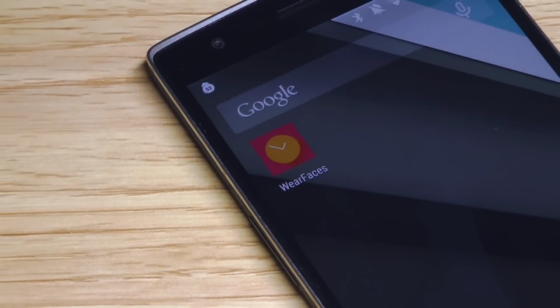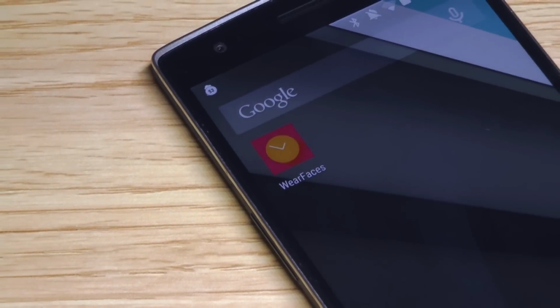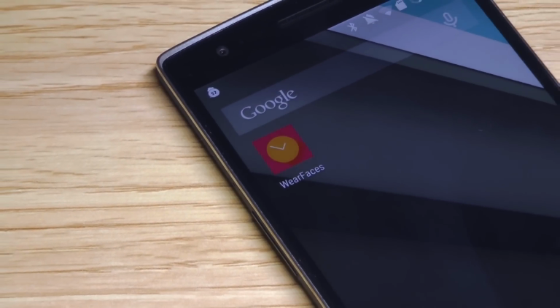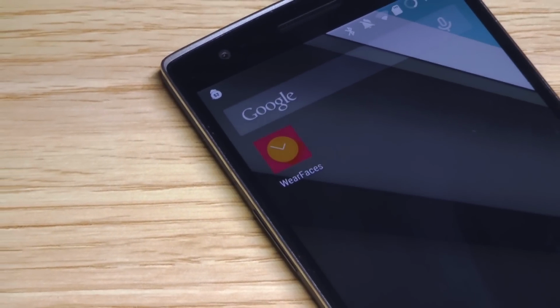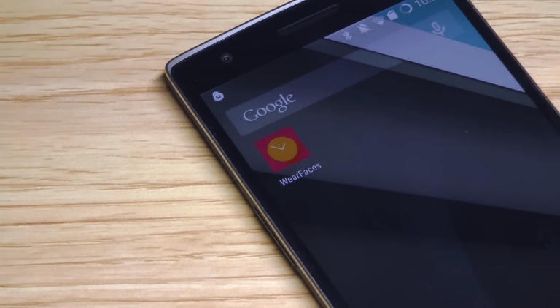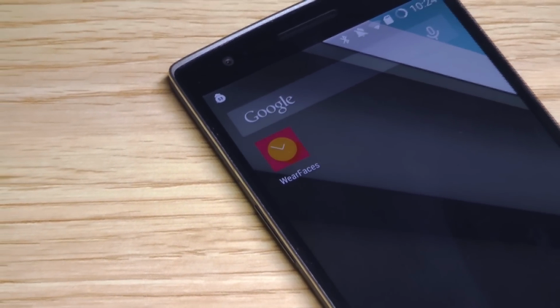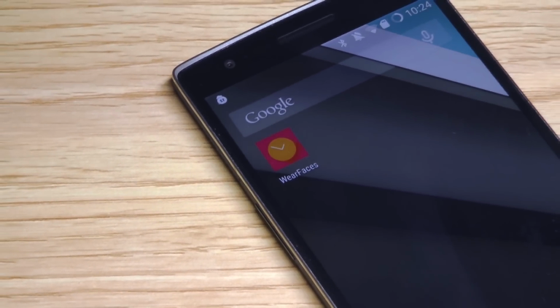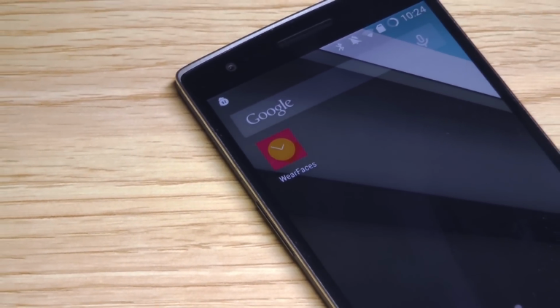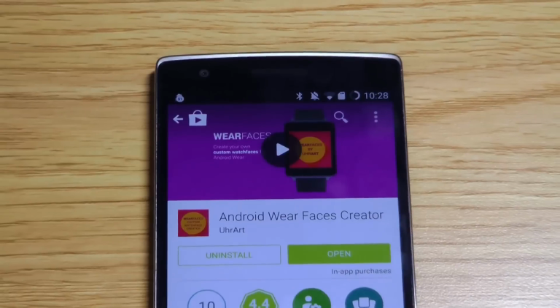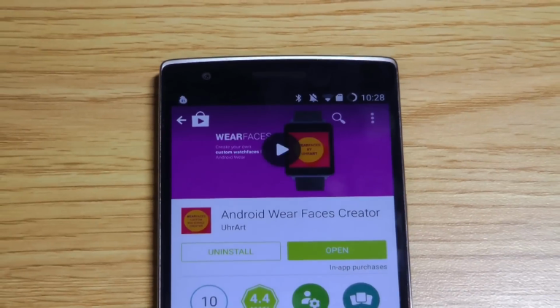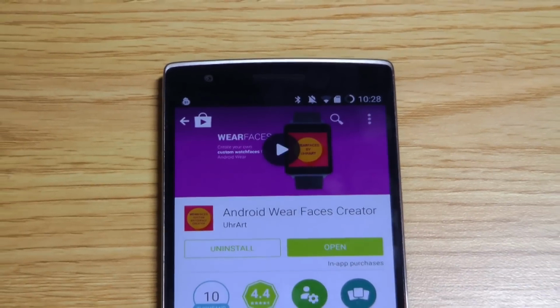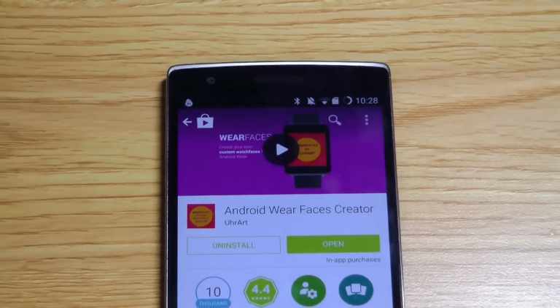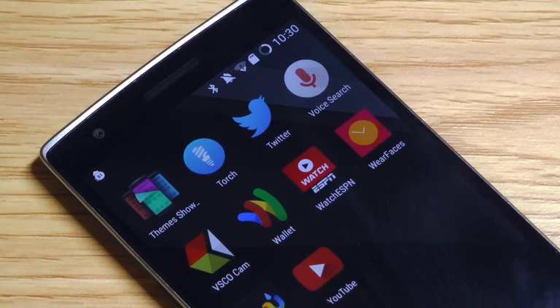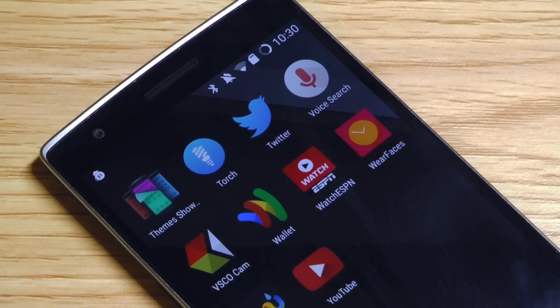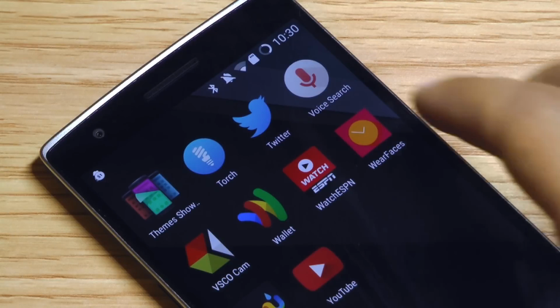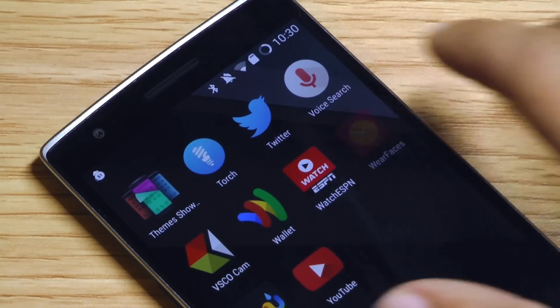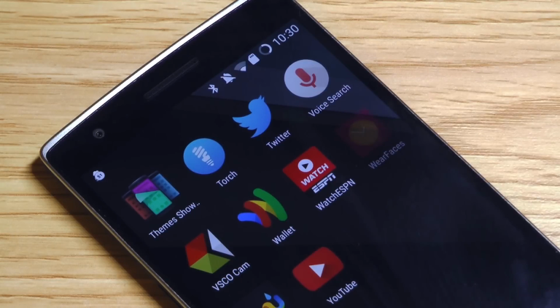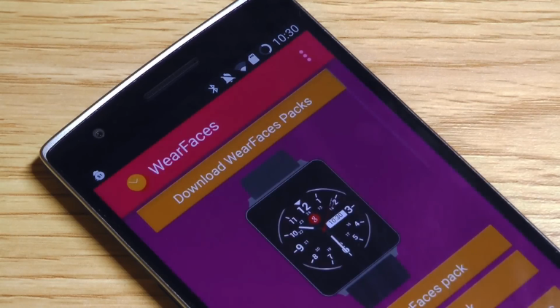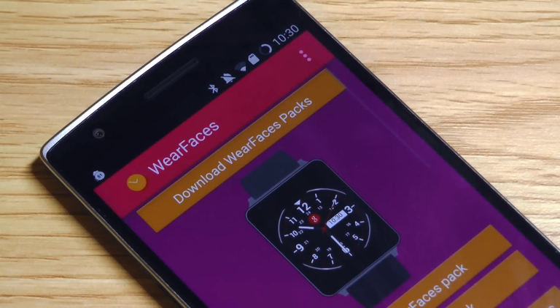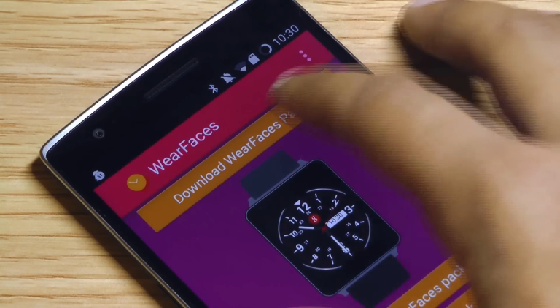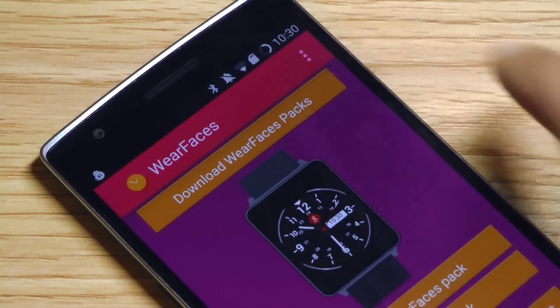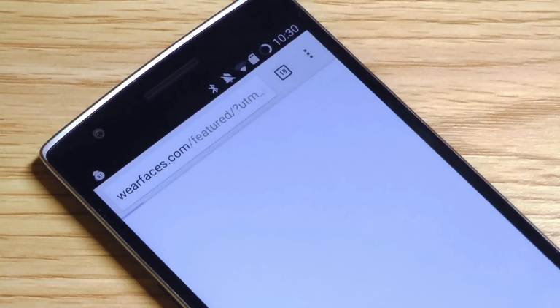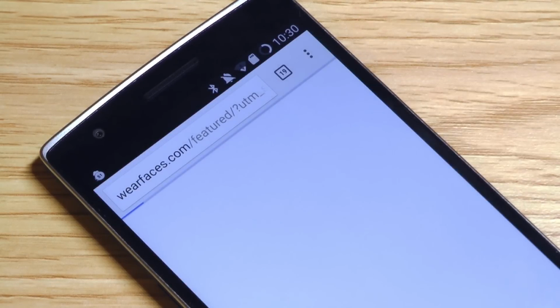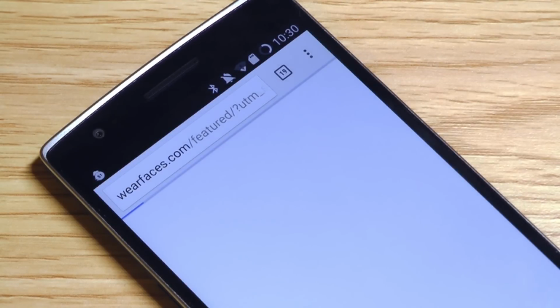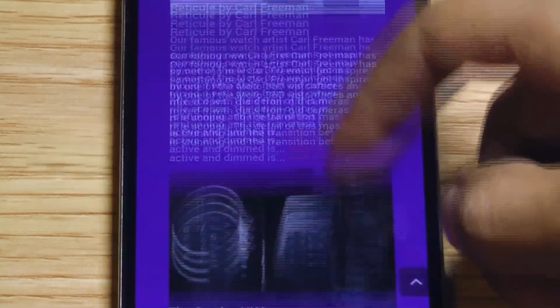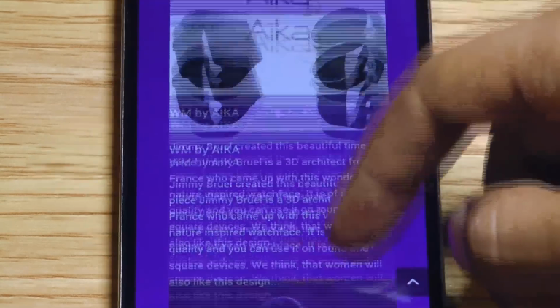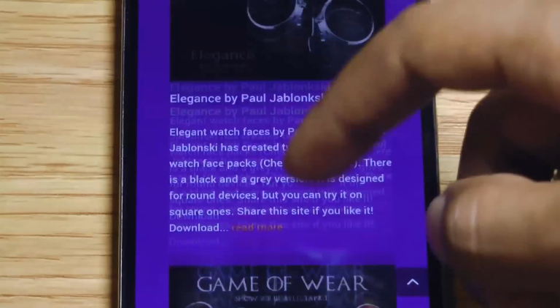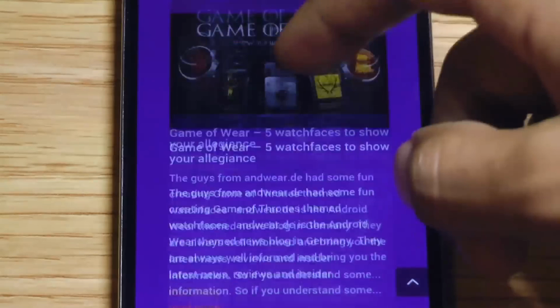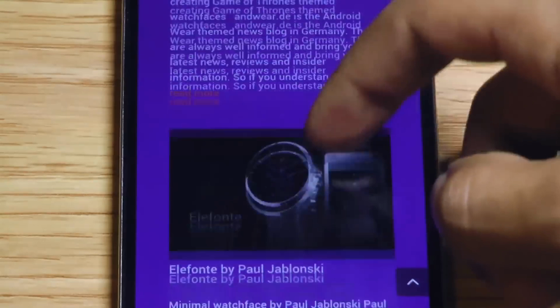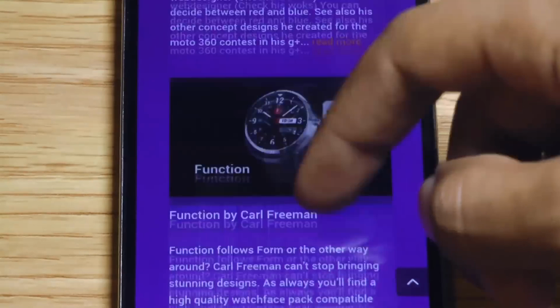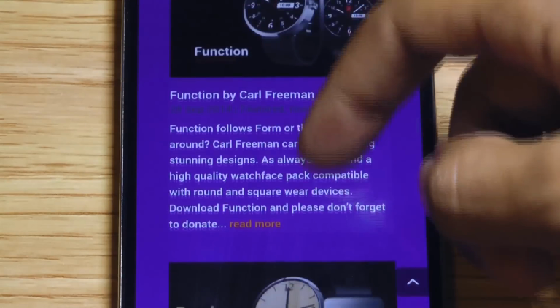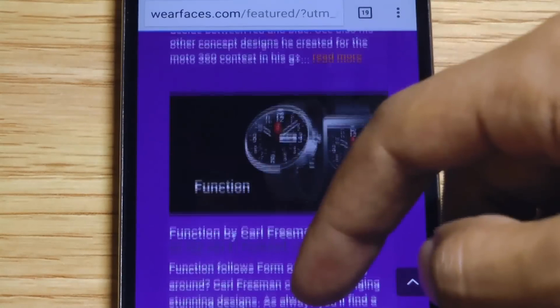The best app that lets you download custom watch faces is called Wear Faces and can be found right in the Google Play Store. Once you've downloaded it, you'll be able to browse a nice selection of different watch faces created by several different people in the smartwatch community. There are around 20 different watch faces including round and square that all look very well done.